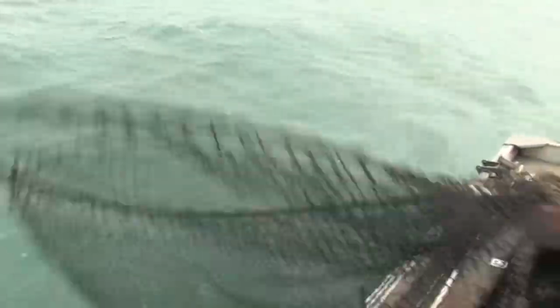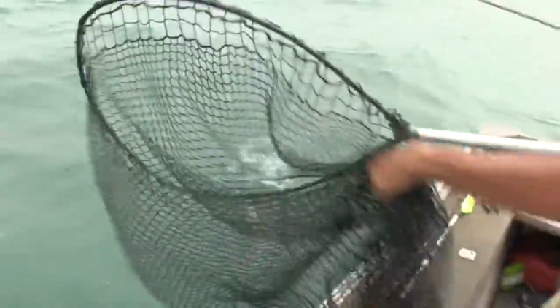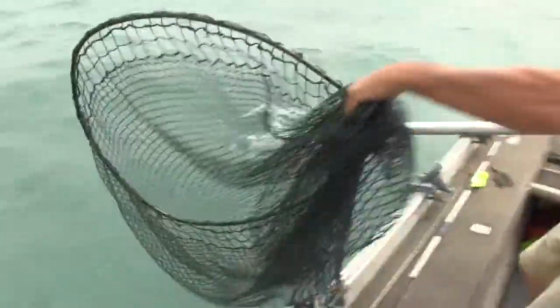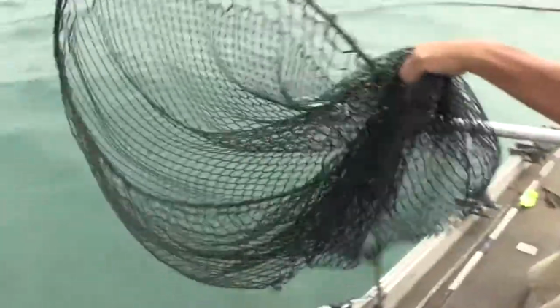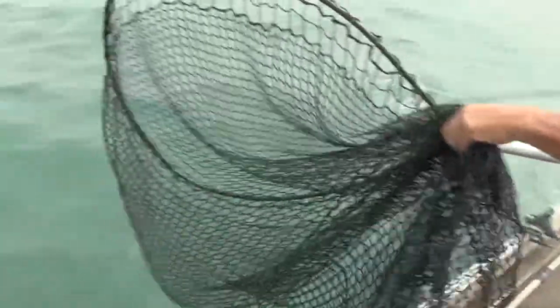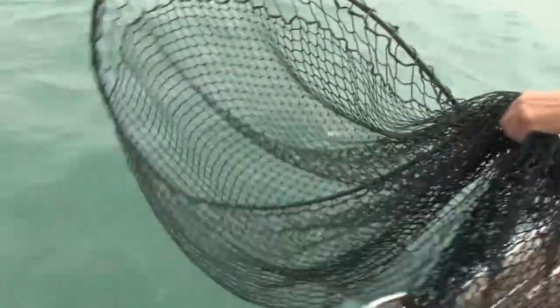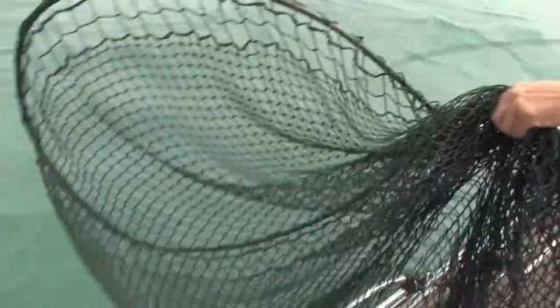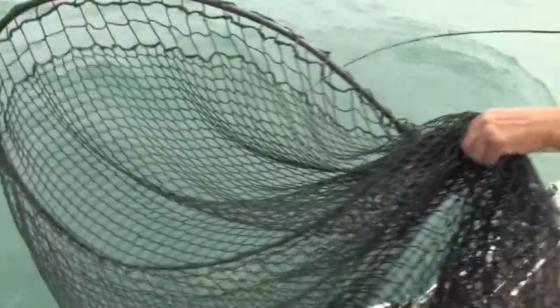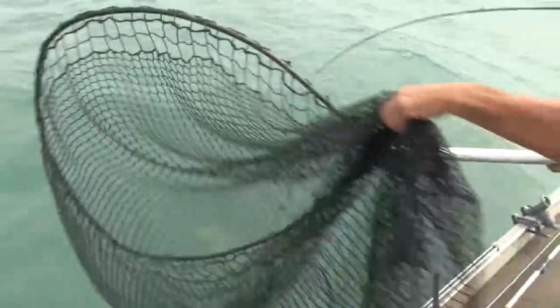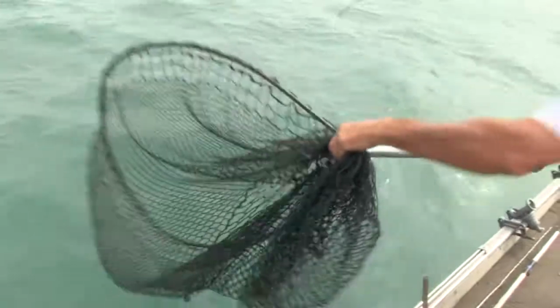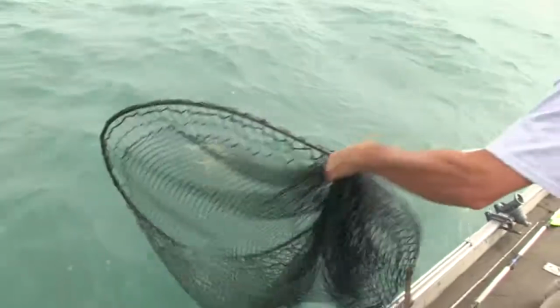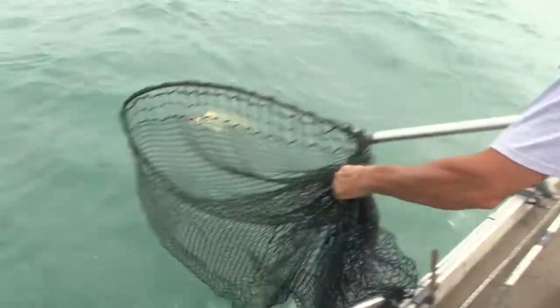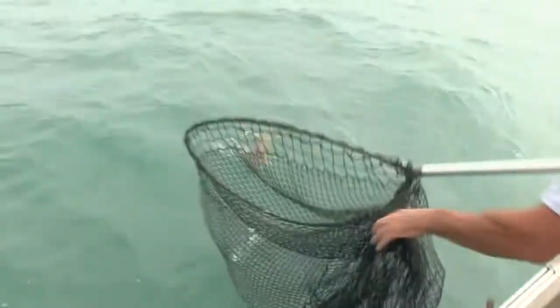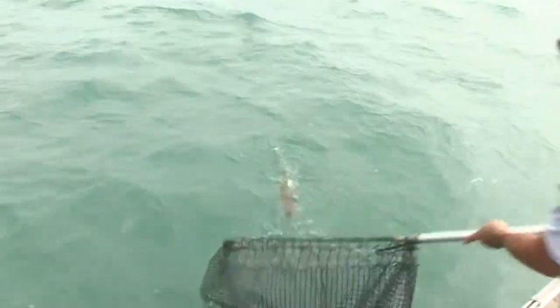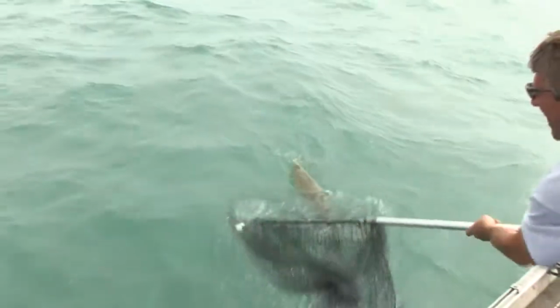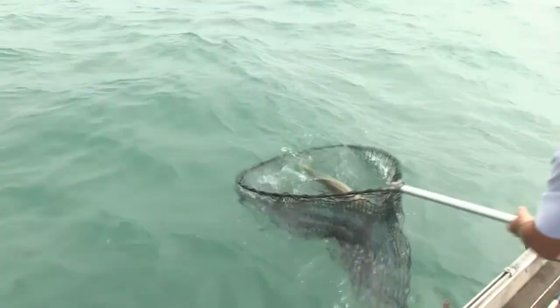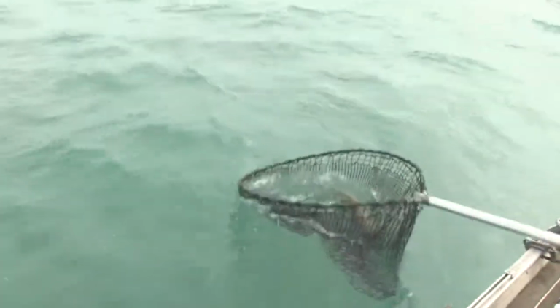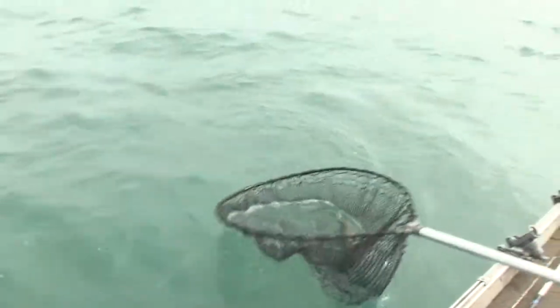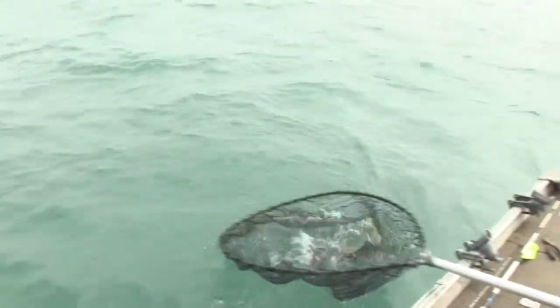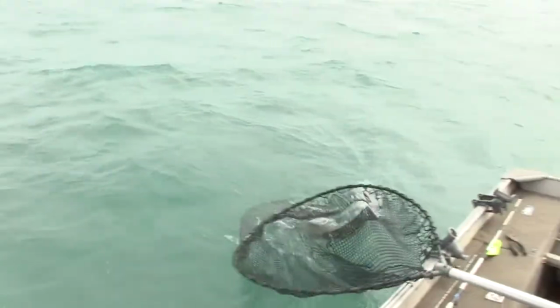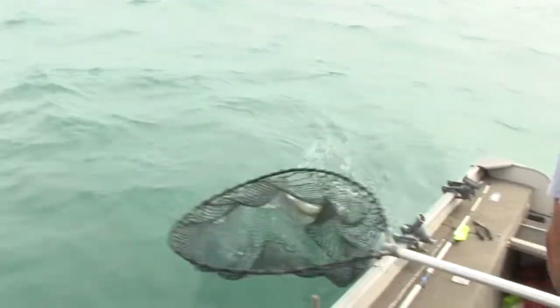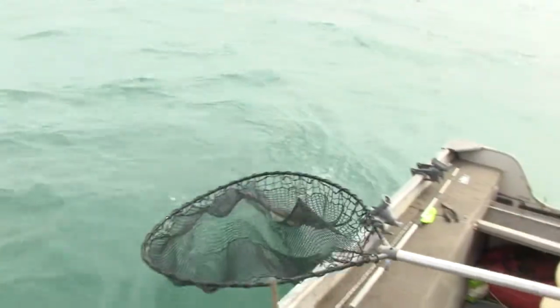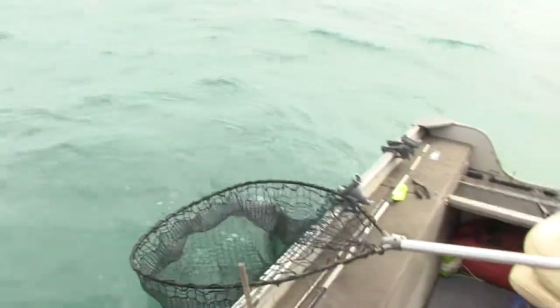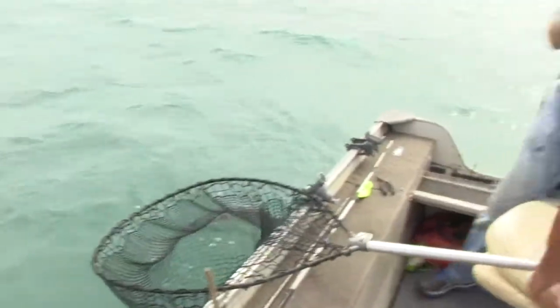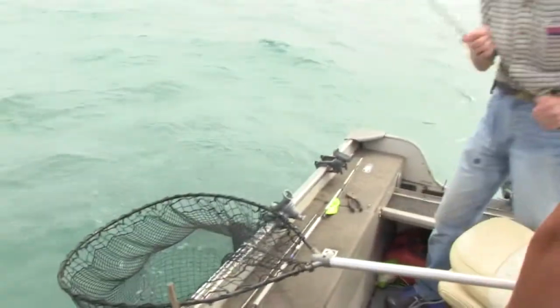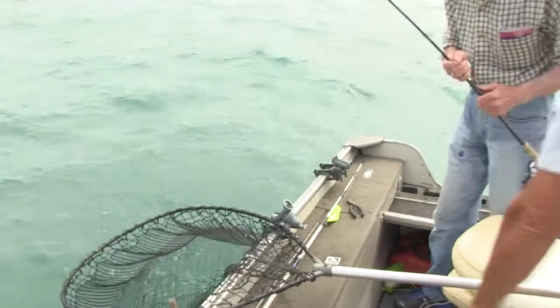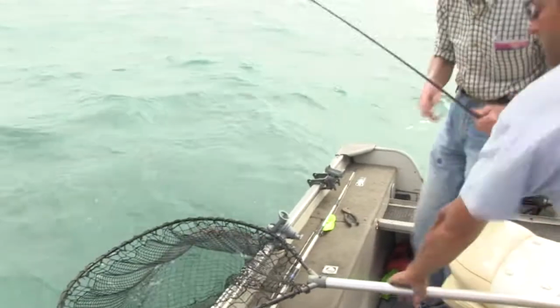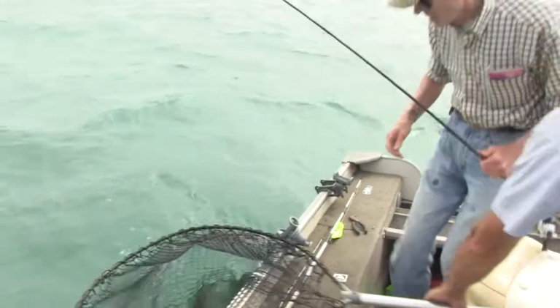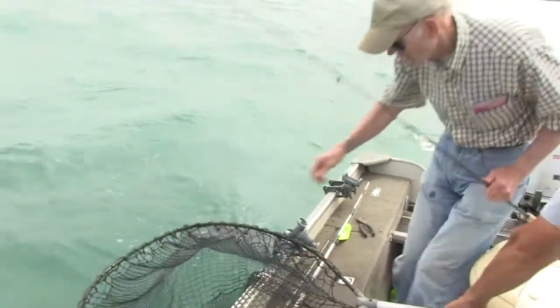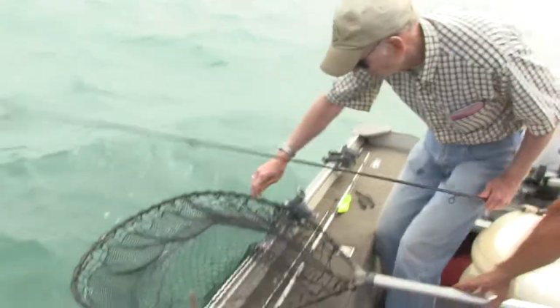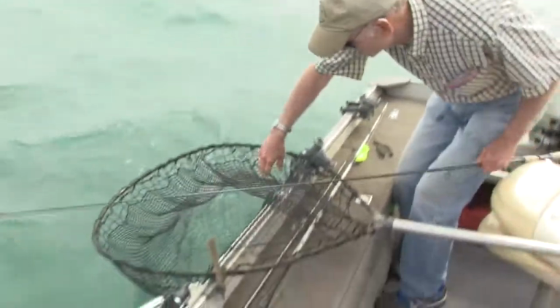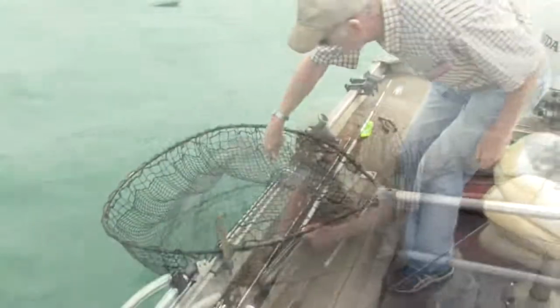Nice walleye! Oh yeah, that's a big one. That's a nice one. Good job Chase. The lure just came out too.